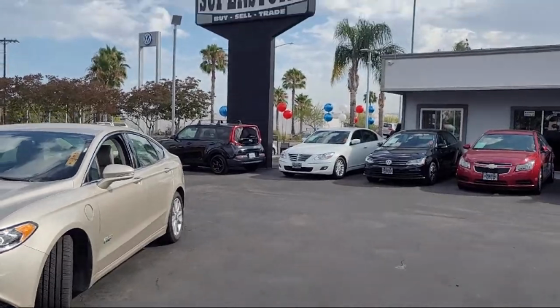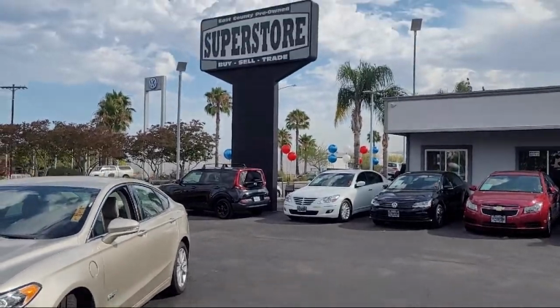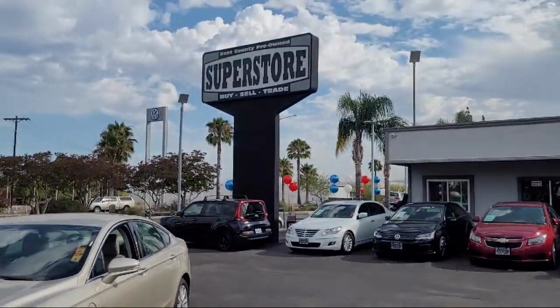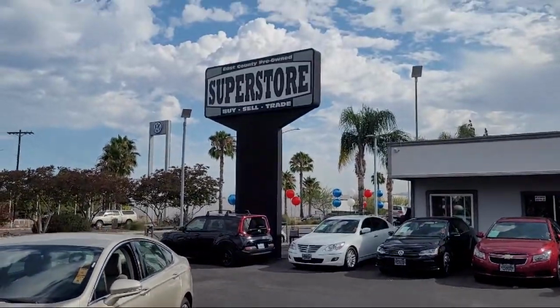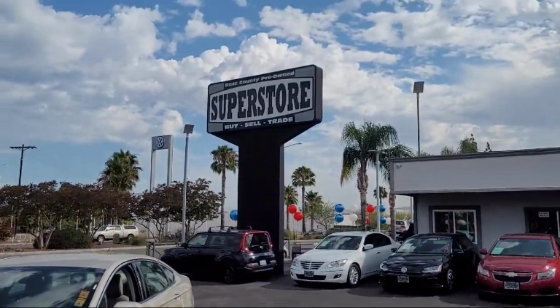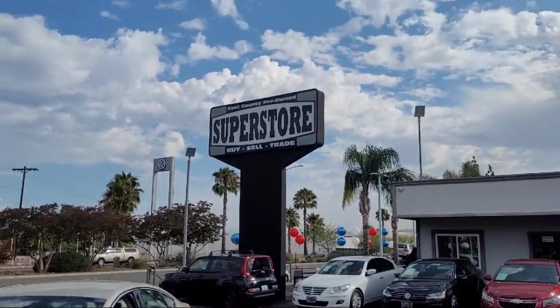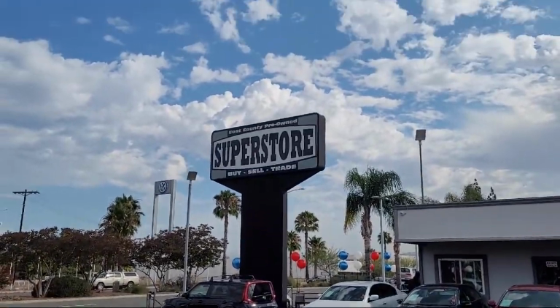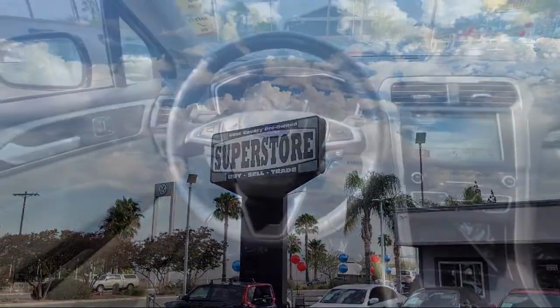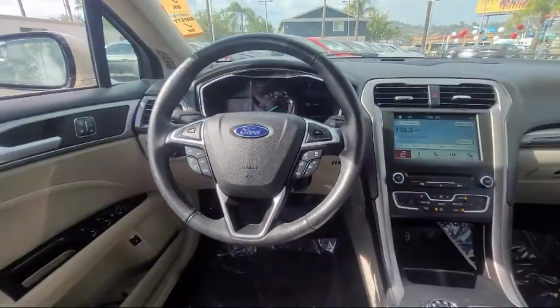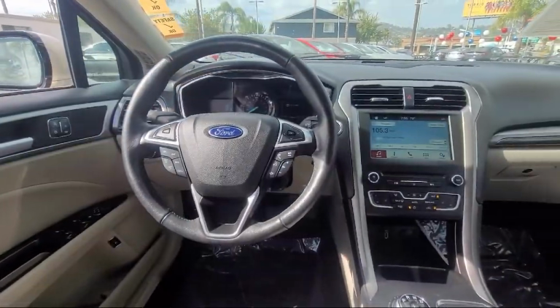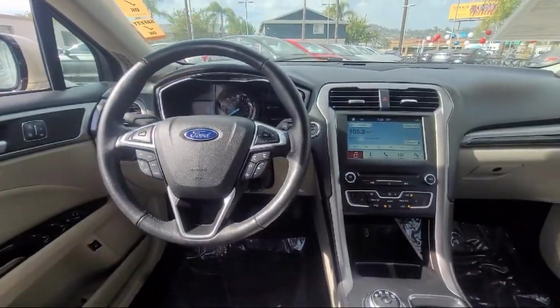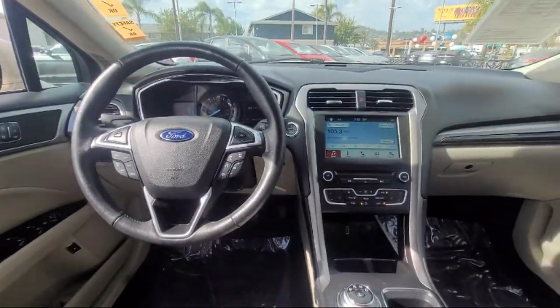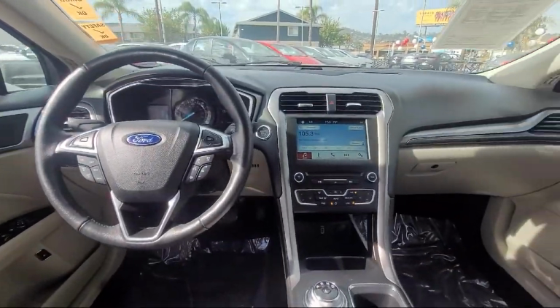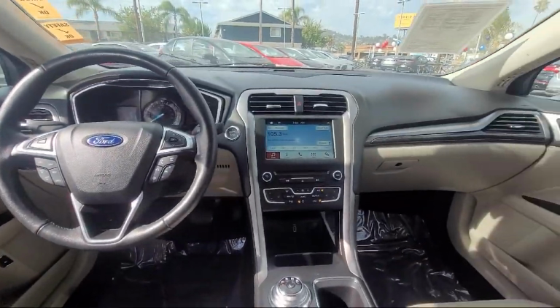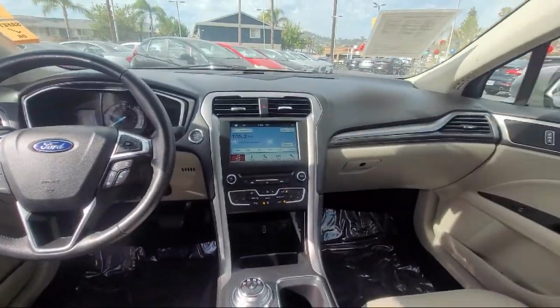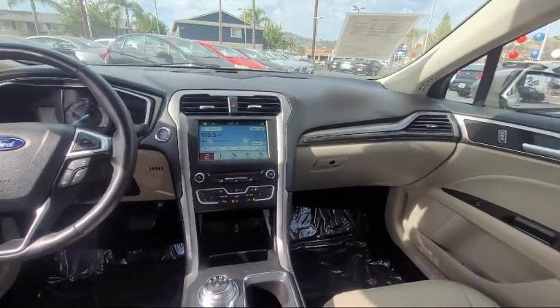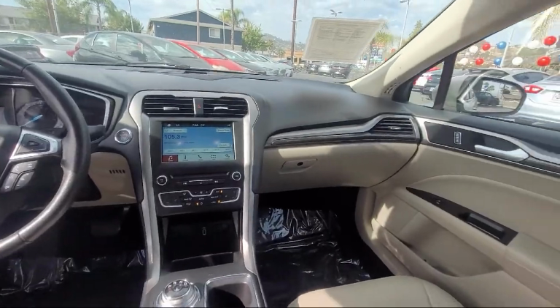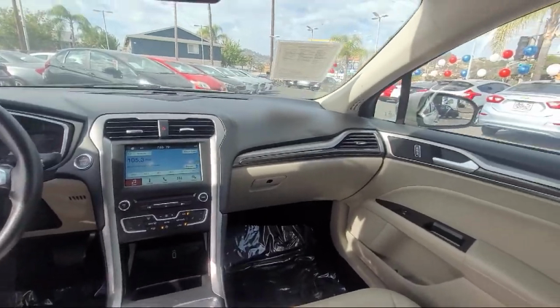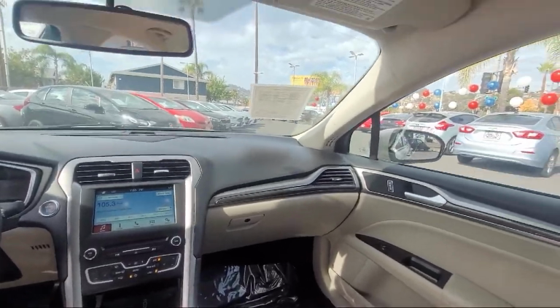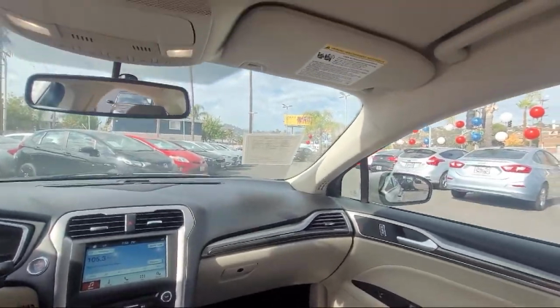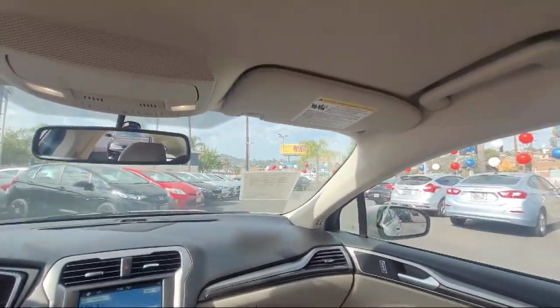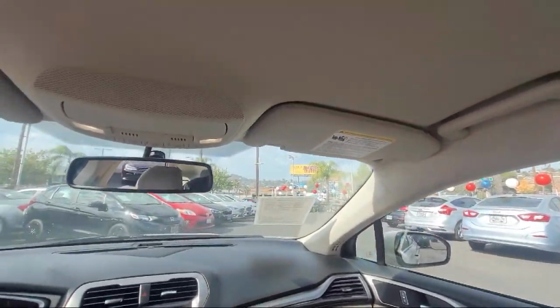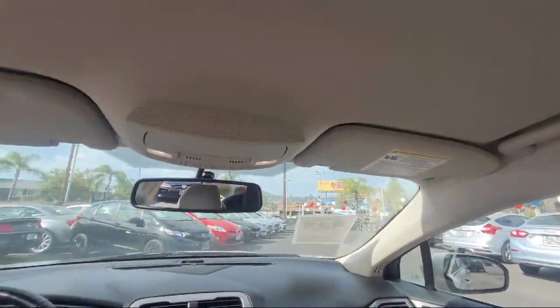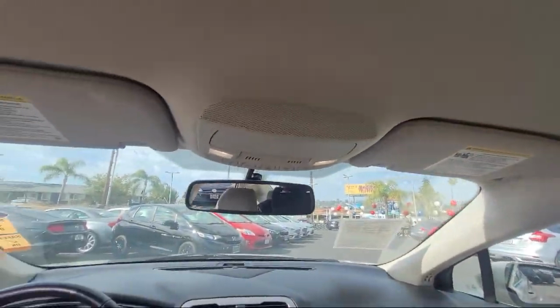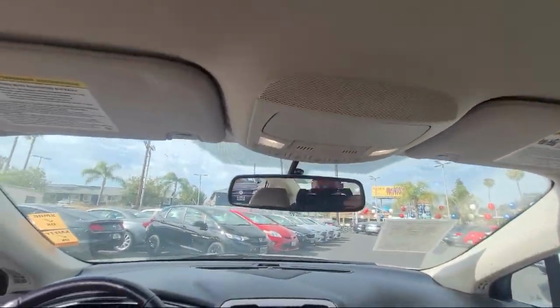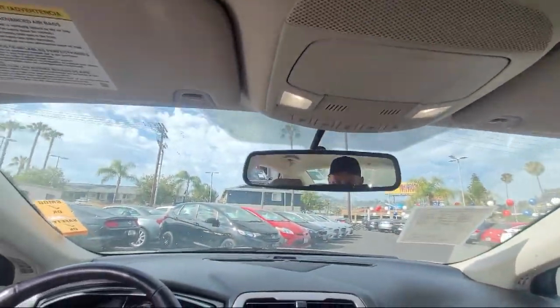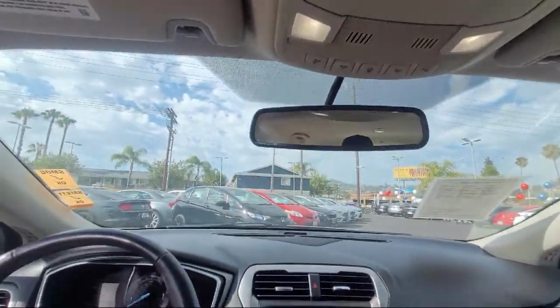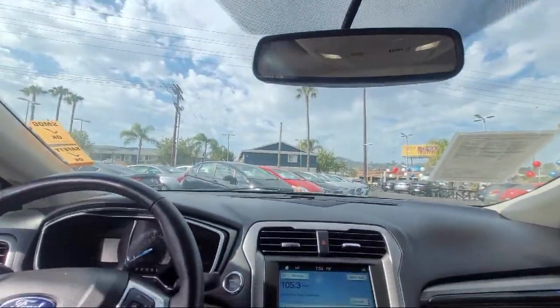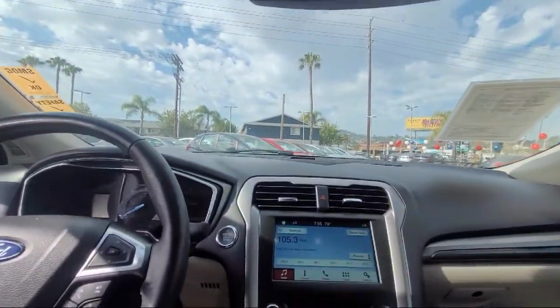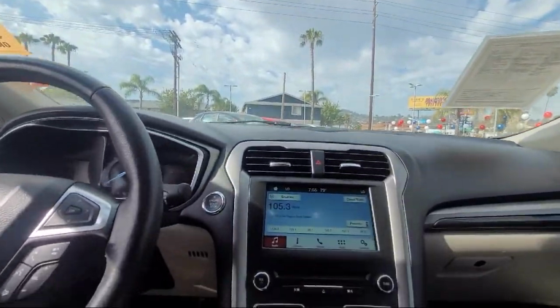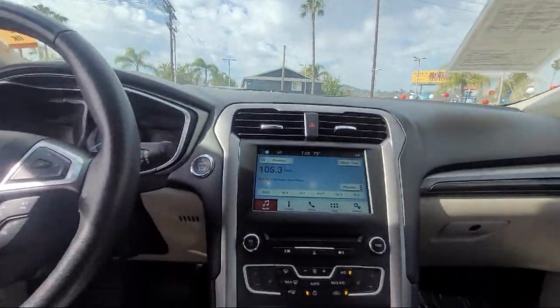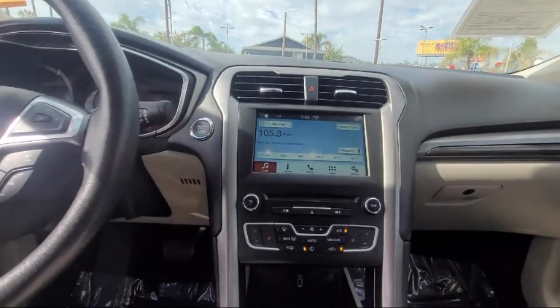Here at East County Pre-Owned Superstore, we've been San Diego County's best for over 20 years, and the number one independent dealership in California, 15 years running.